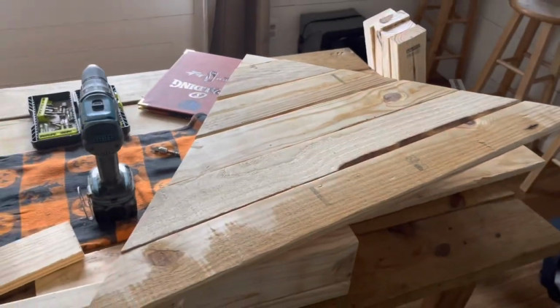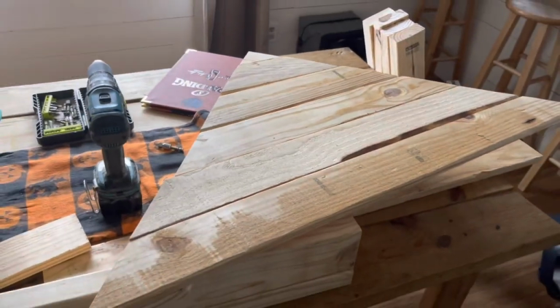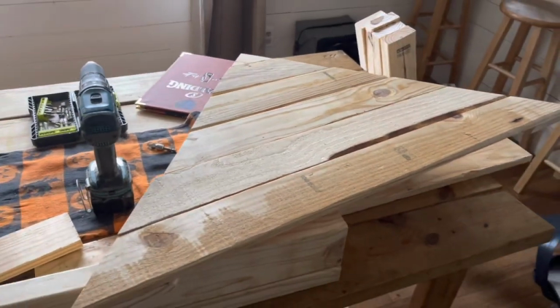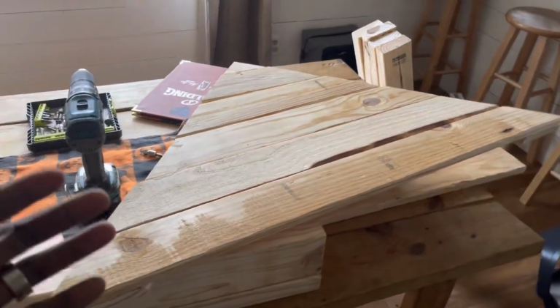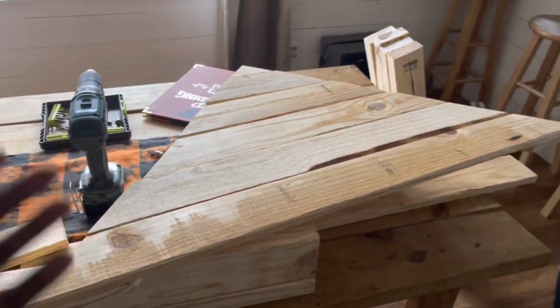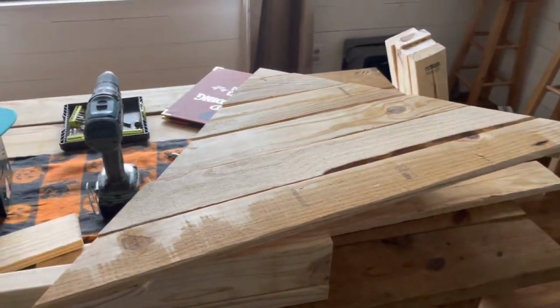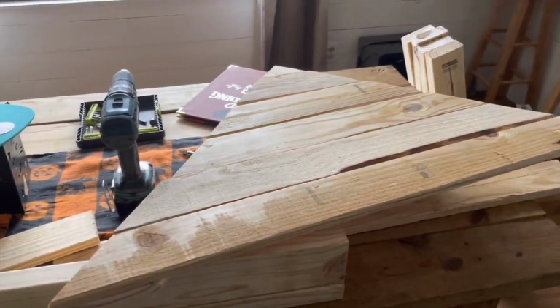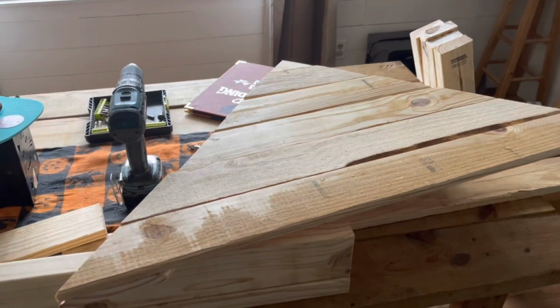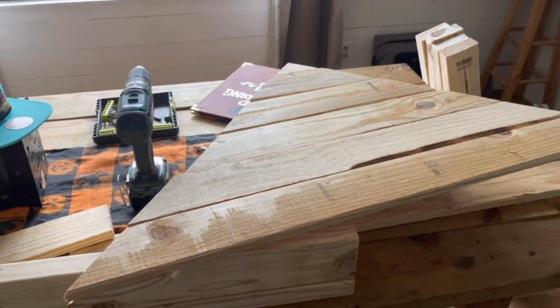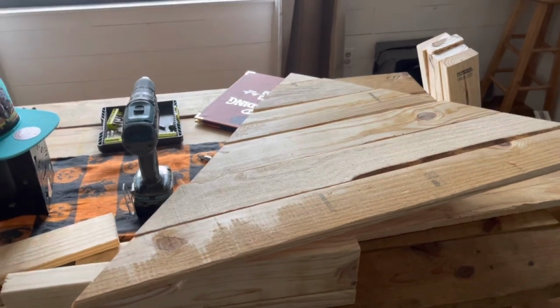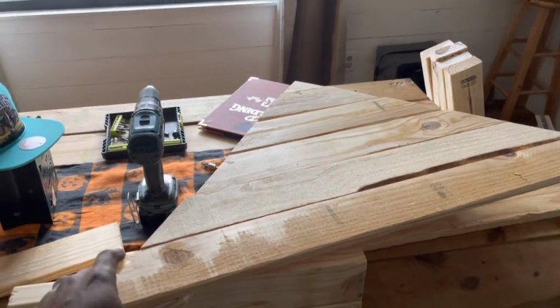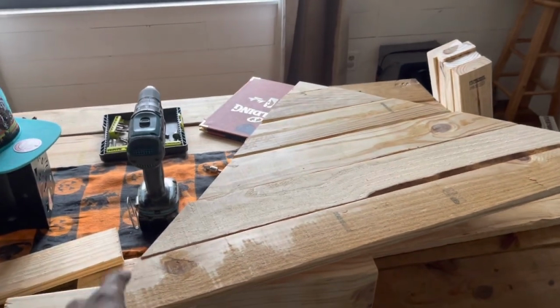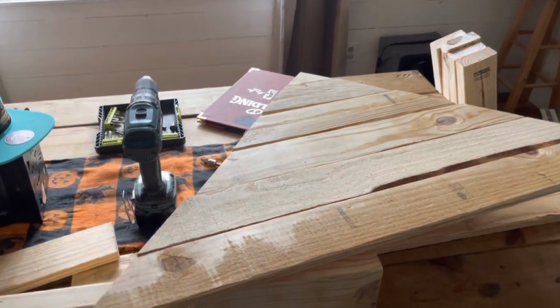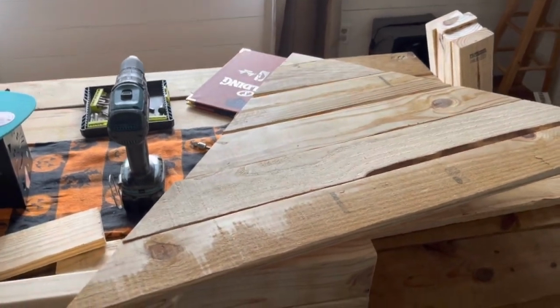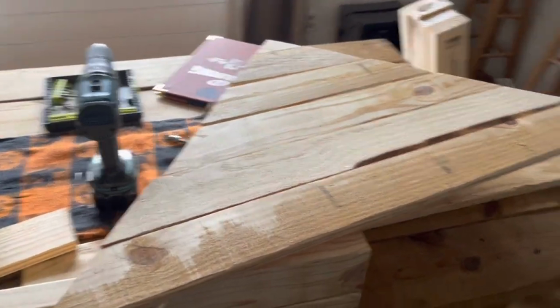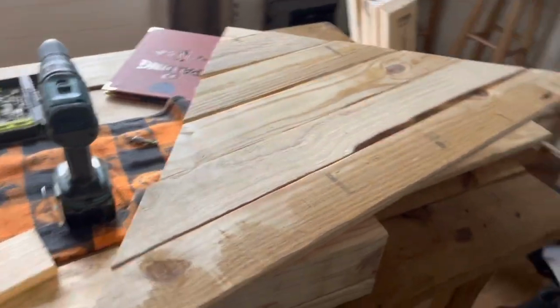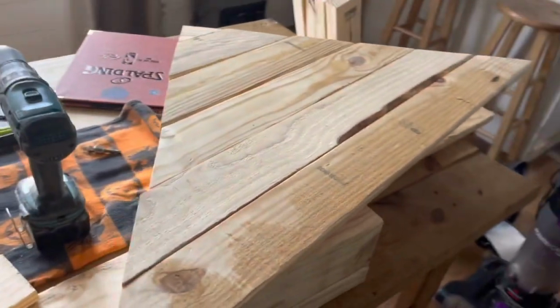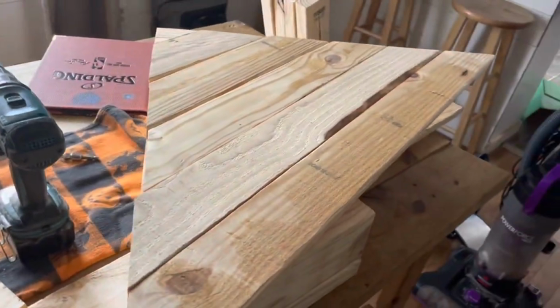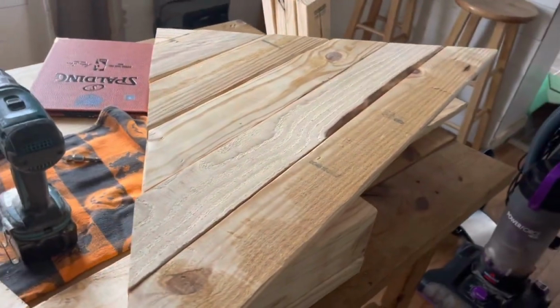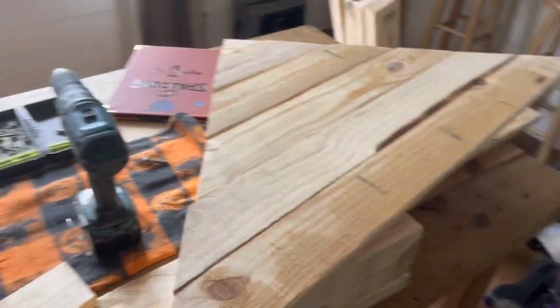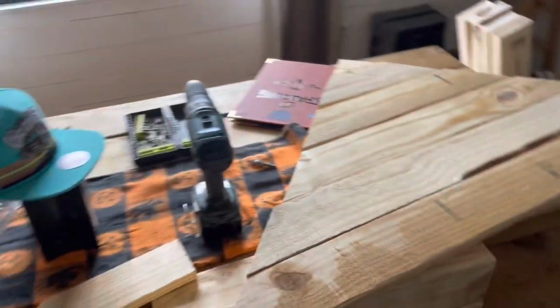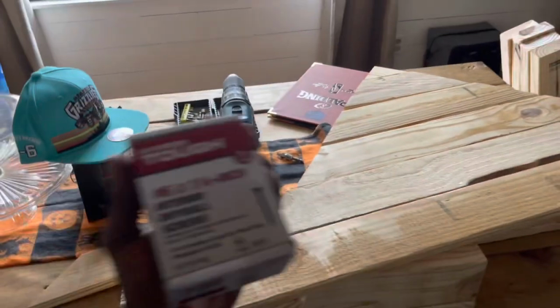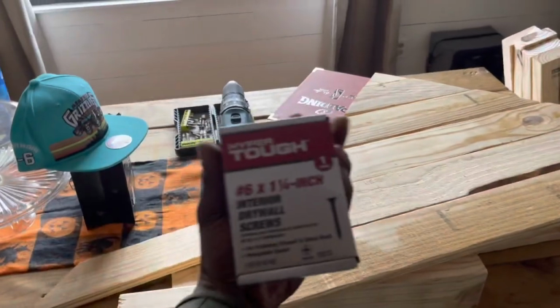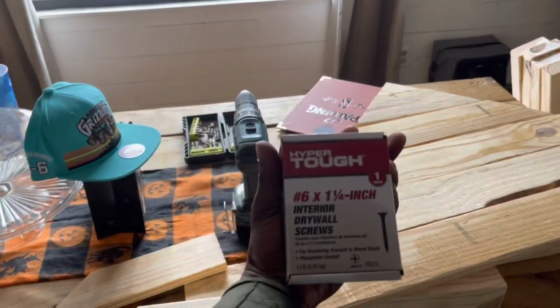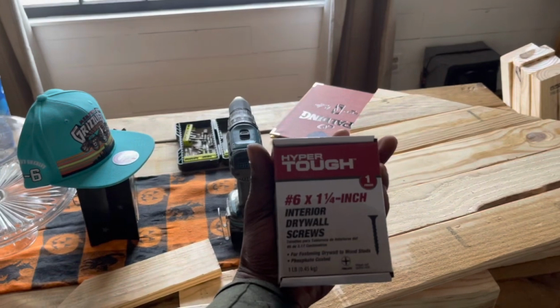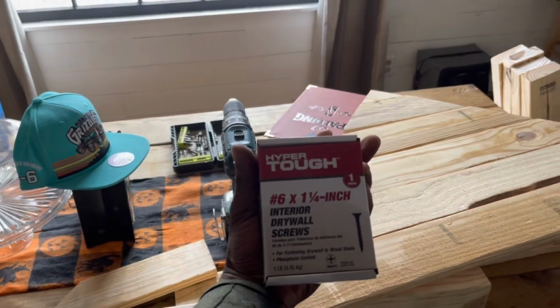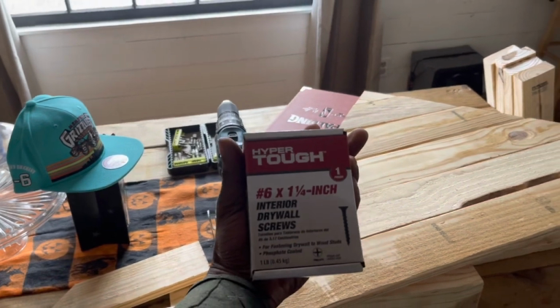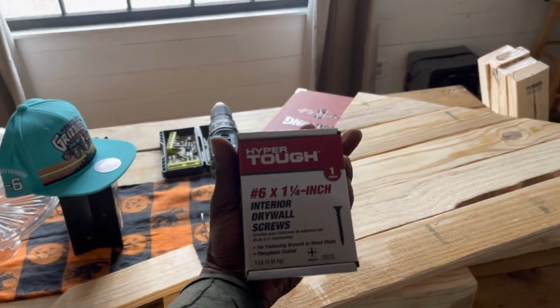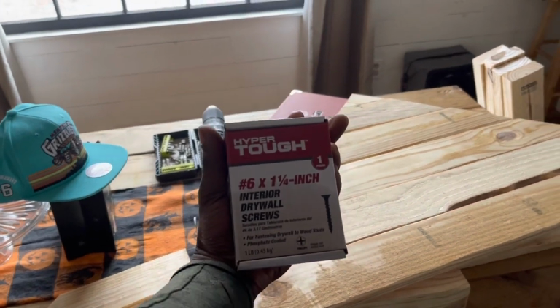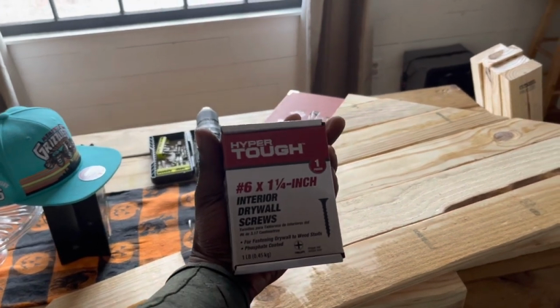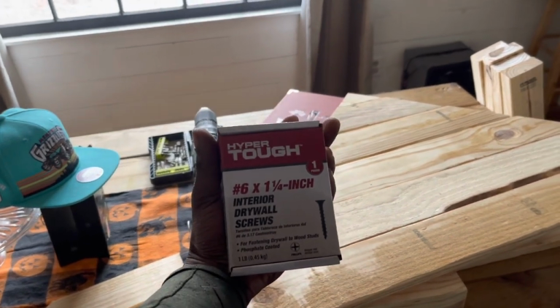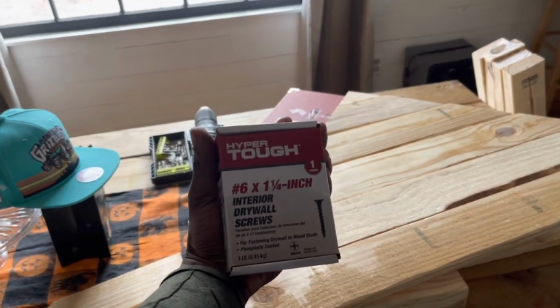That'll be the top of my table, and once I screw those in — one inch and one fourth left.